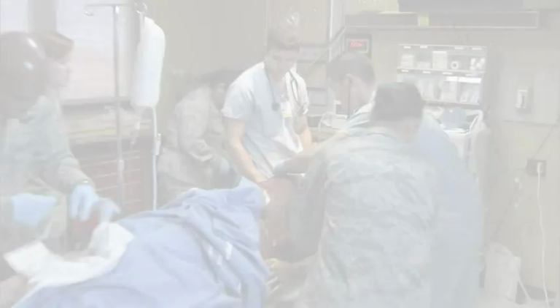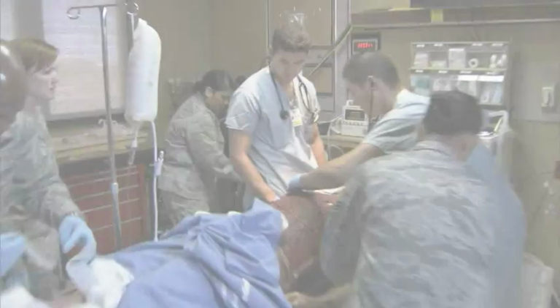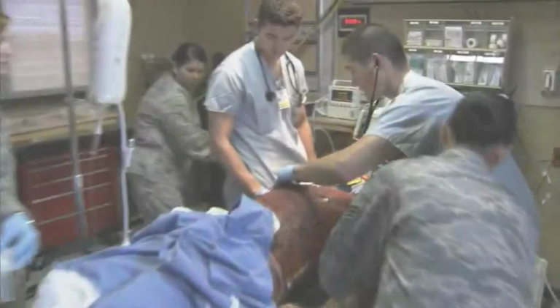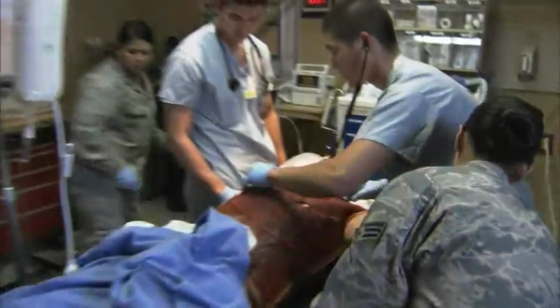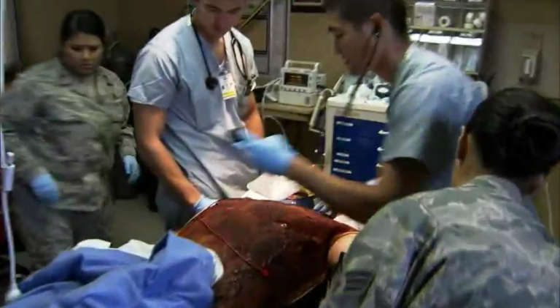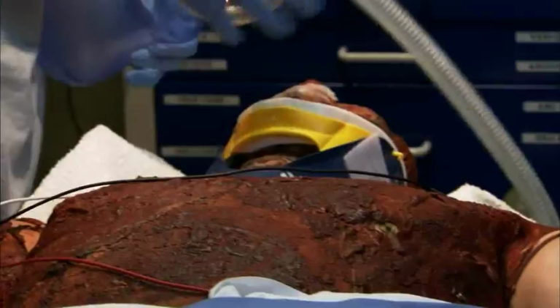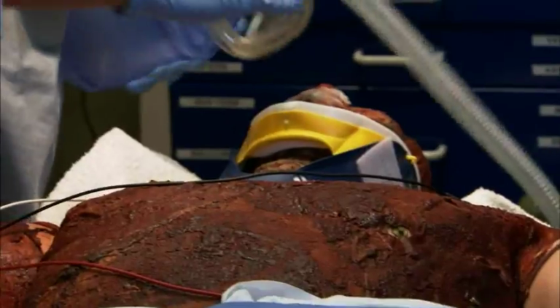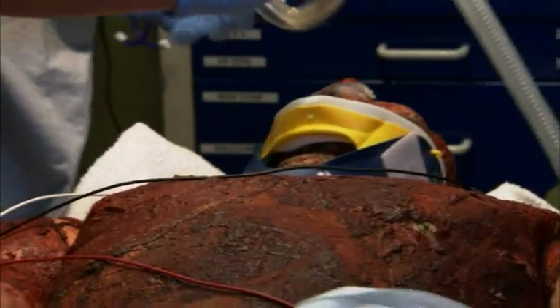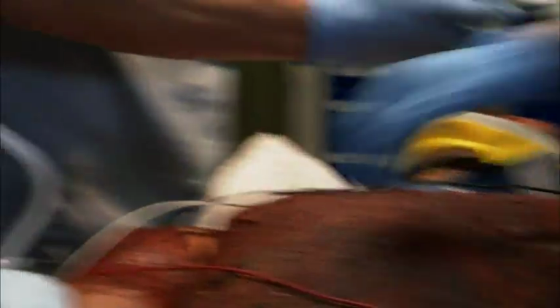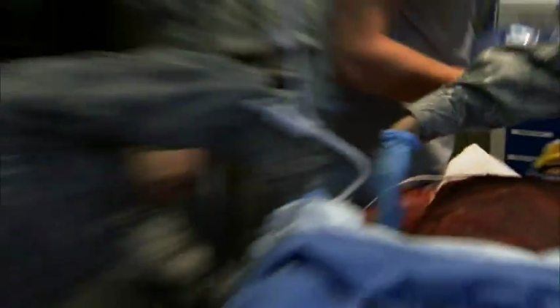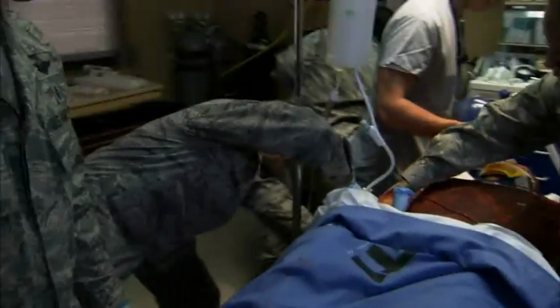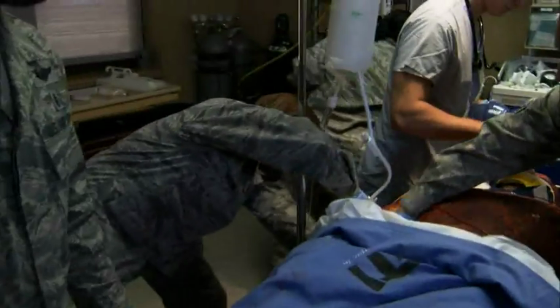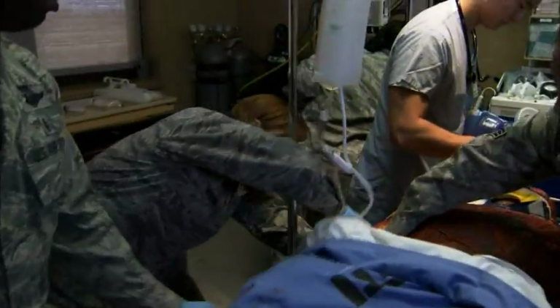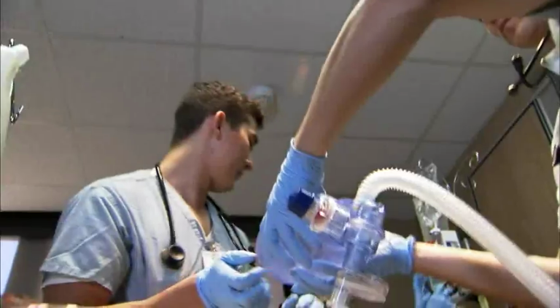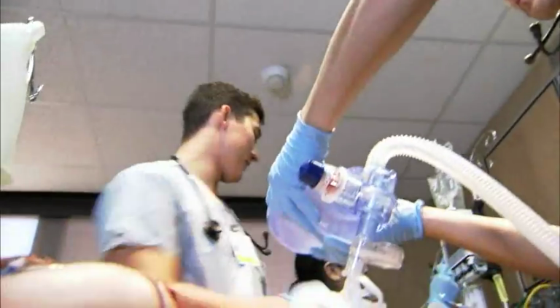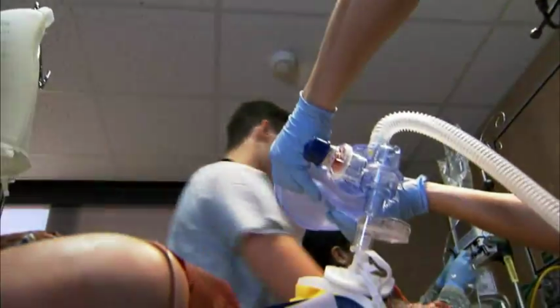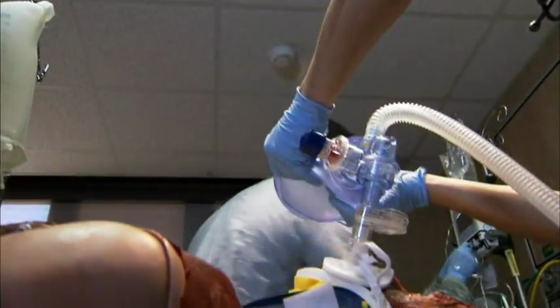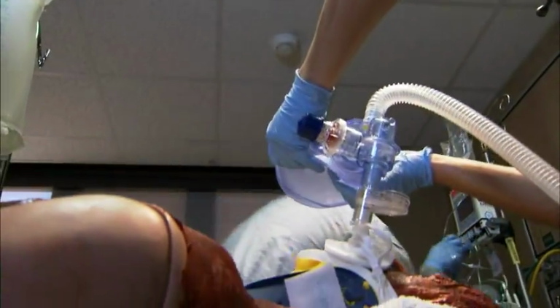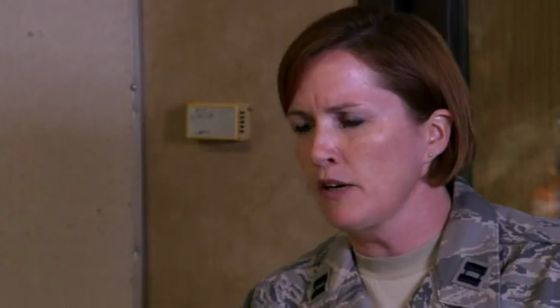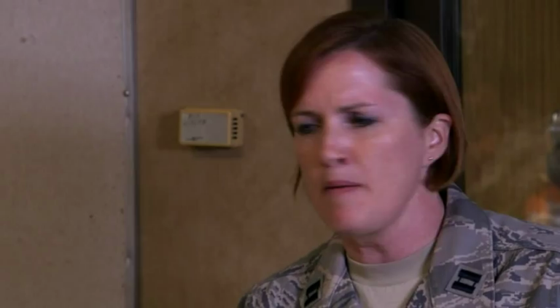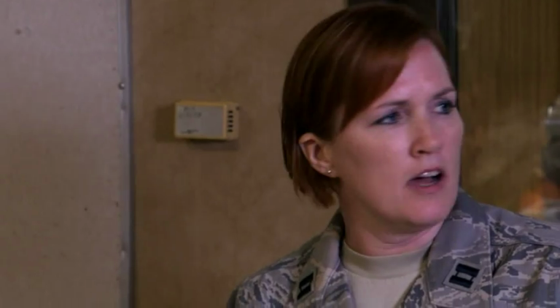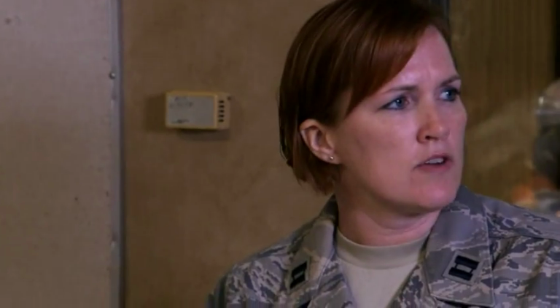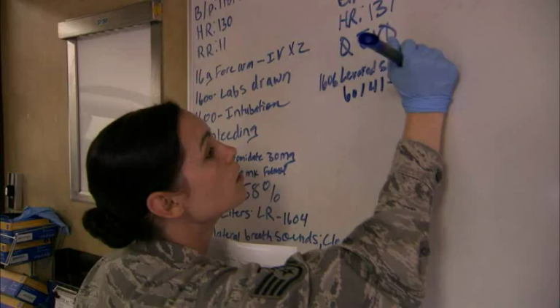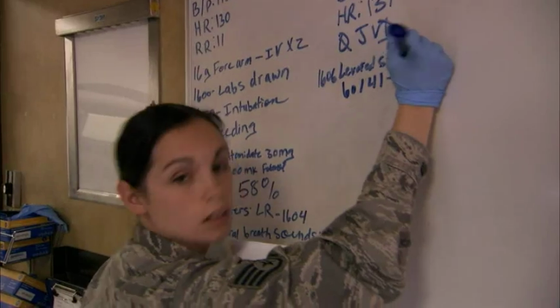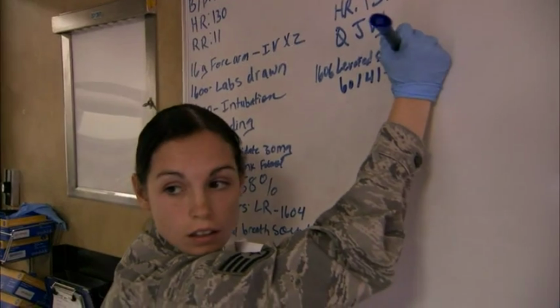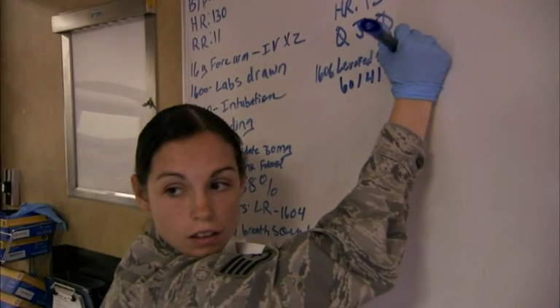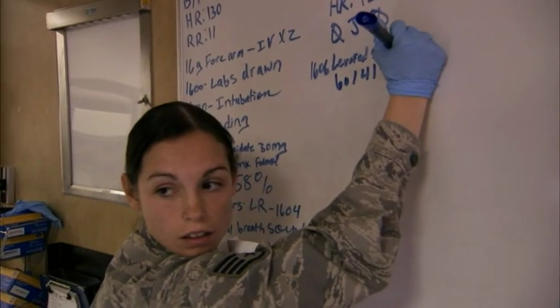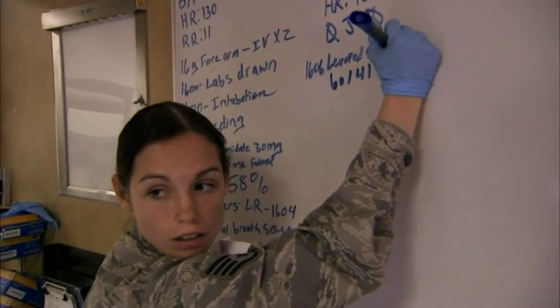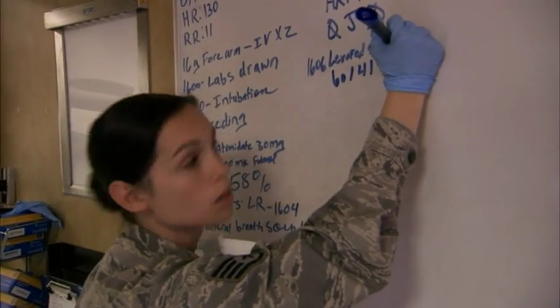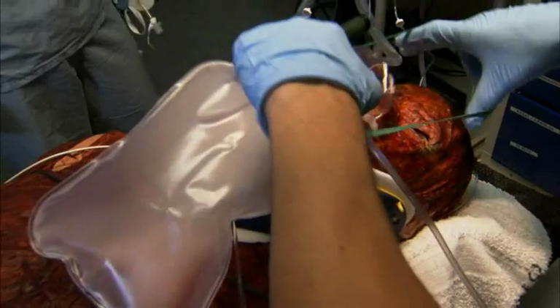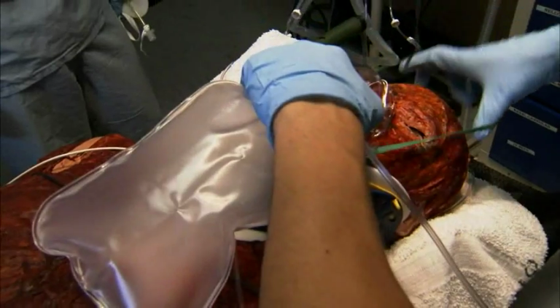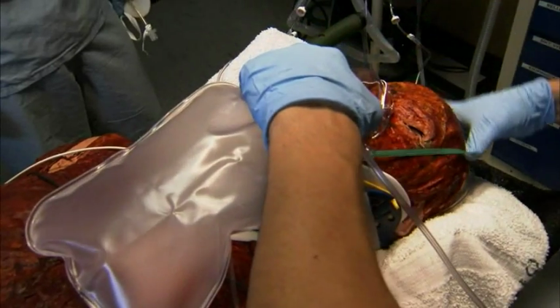You see an intensity where if someone were to just watch a good team in a sim lab, they would not know the difference between the fact that it was a real patient and a simulated patient.